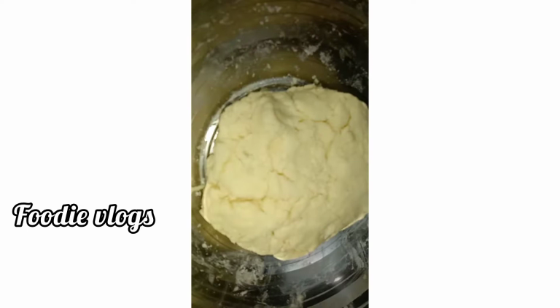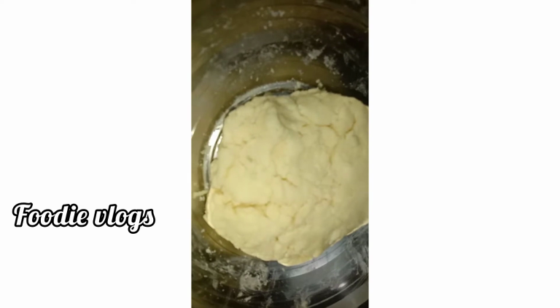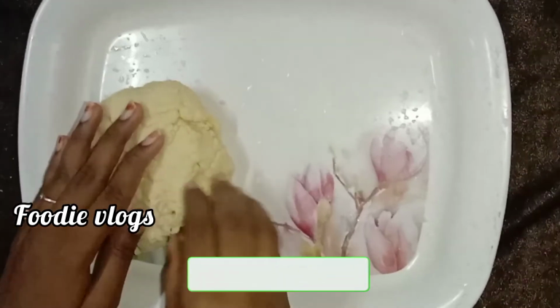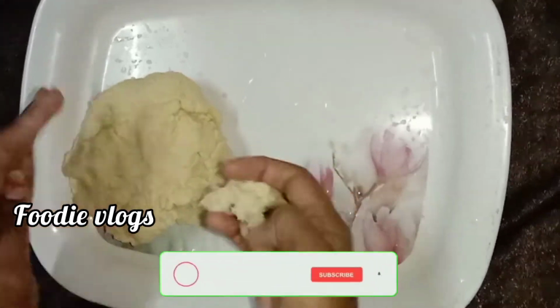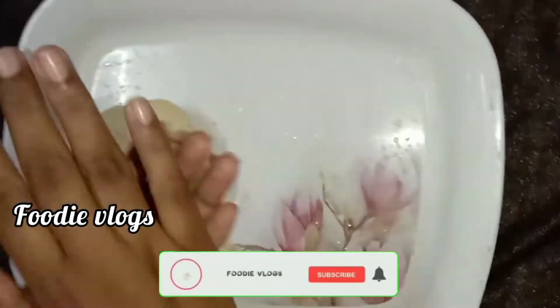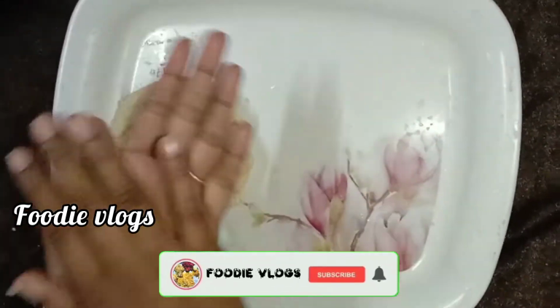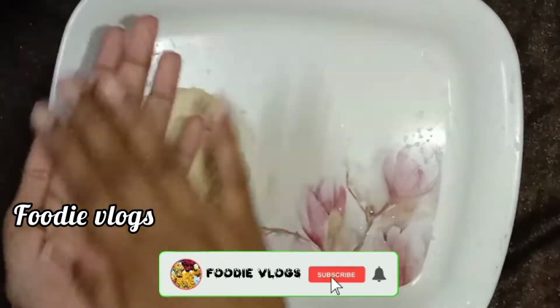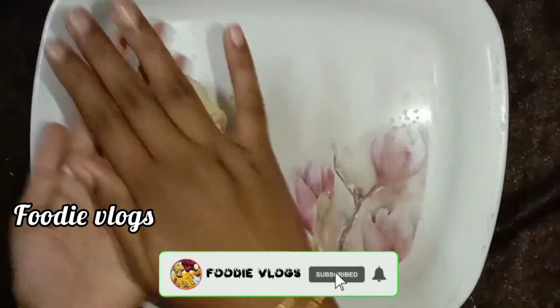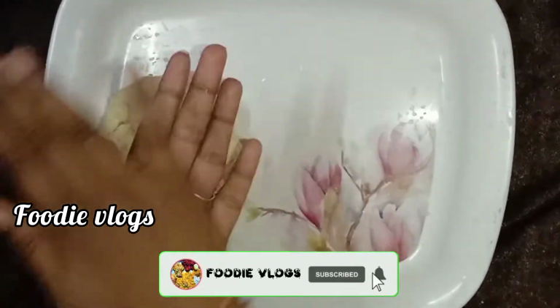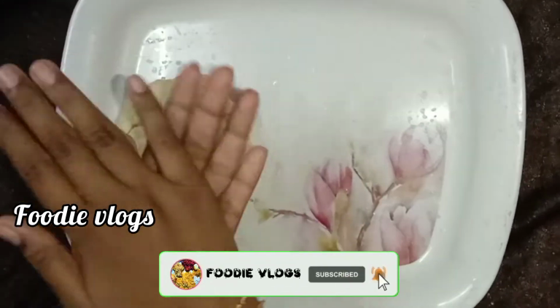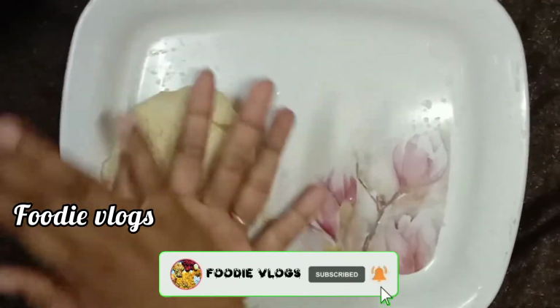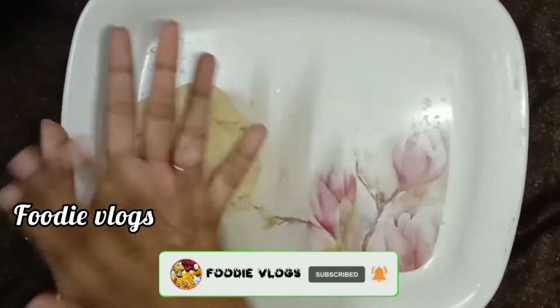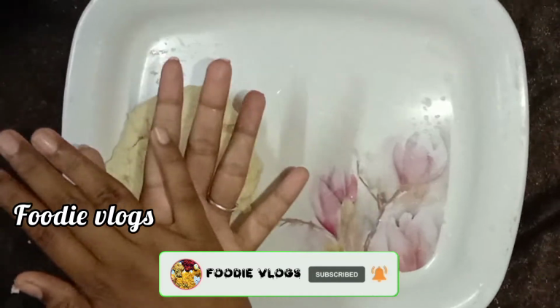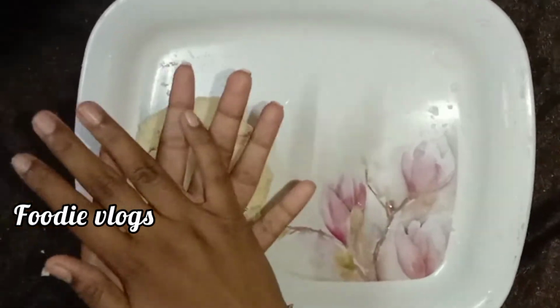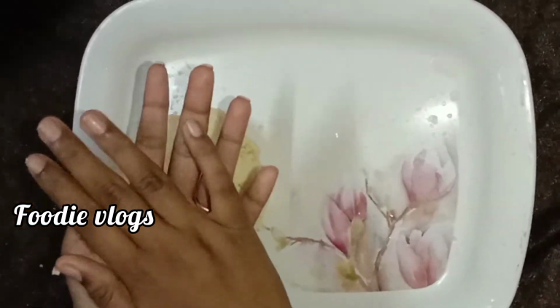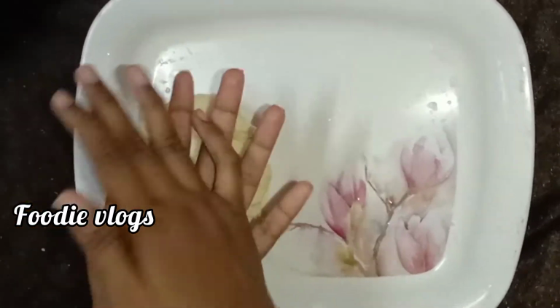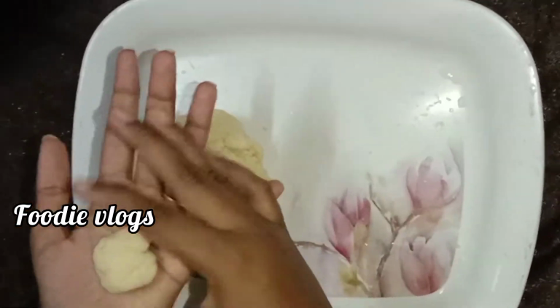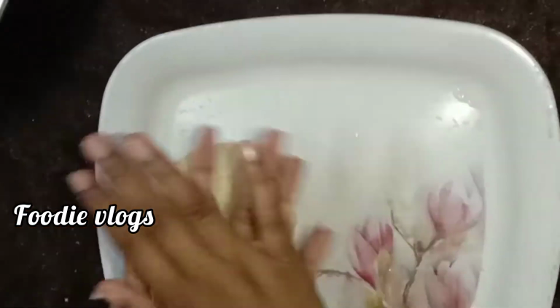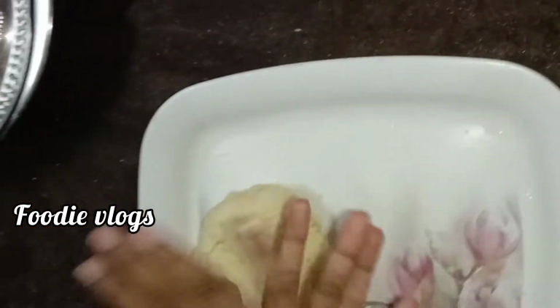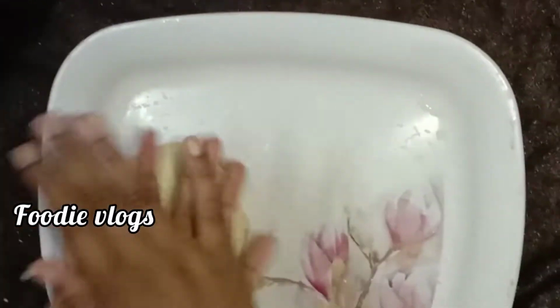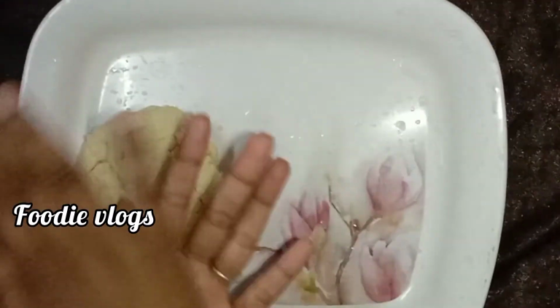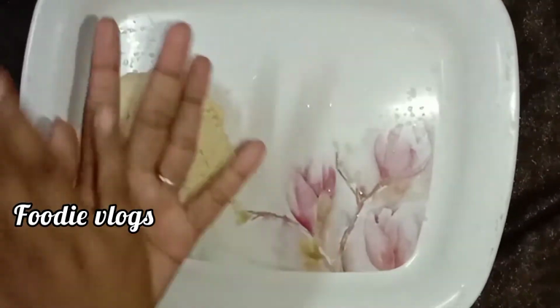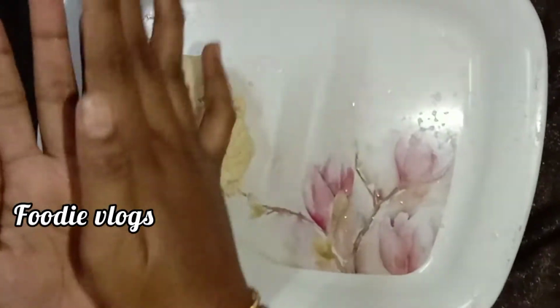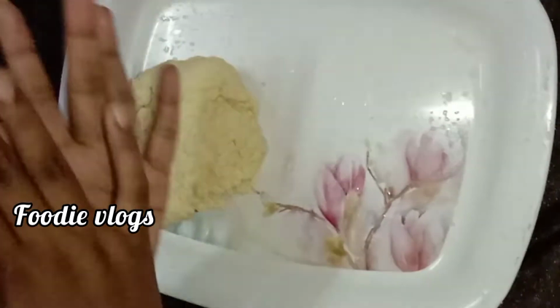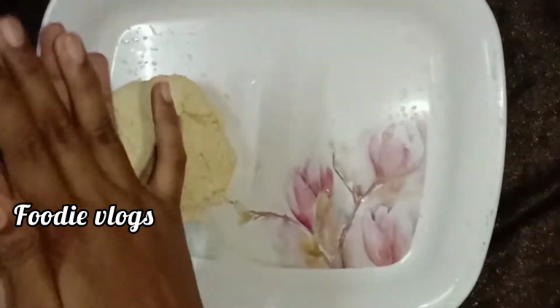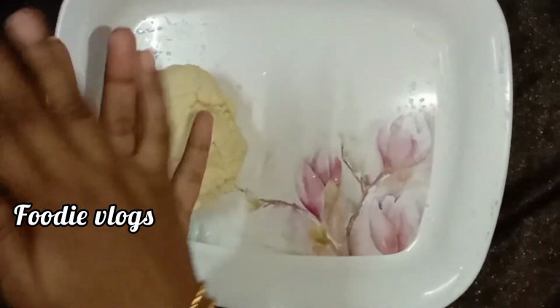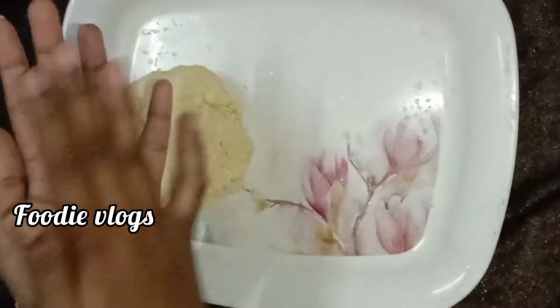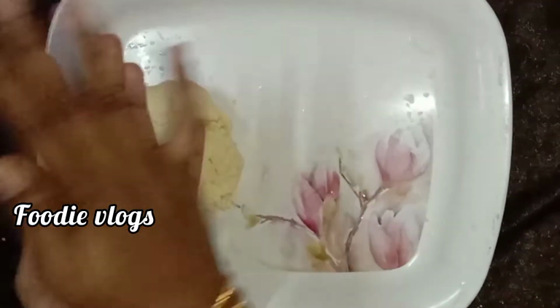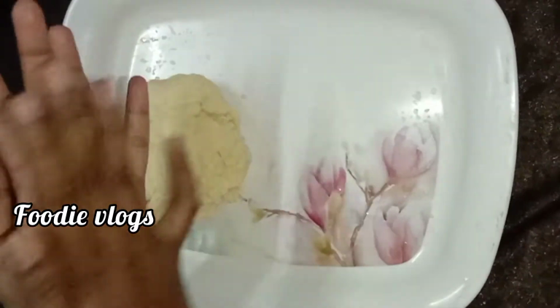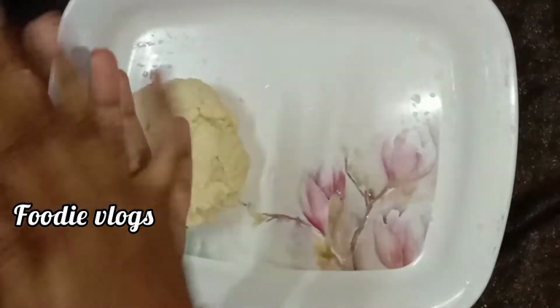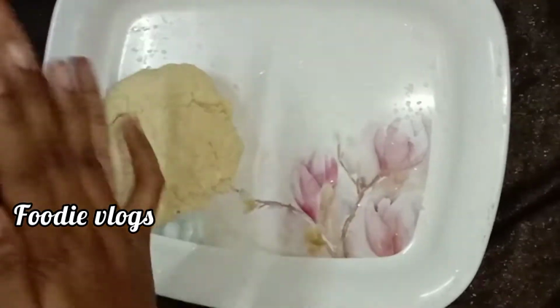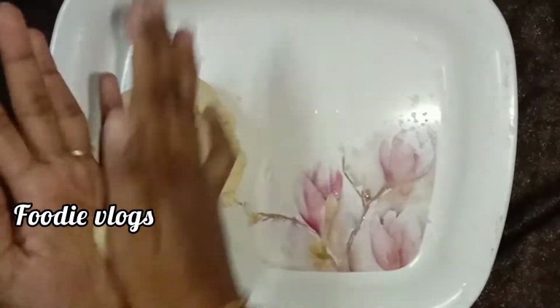Put it in 5 minutes. Then put it in medium size. Now I'm going to make some pieces of the line in here.